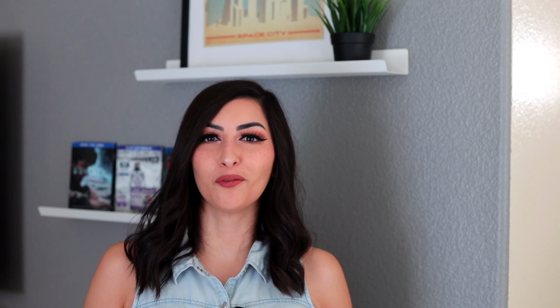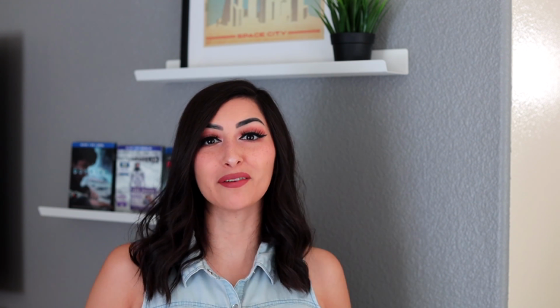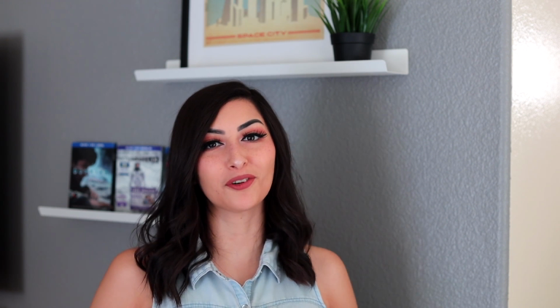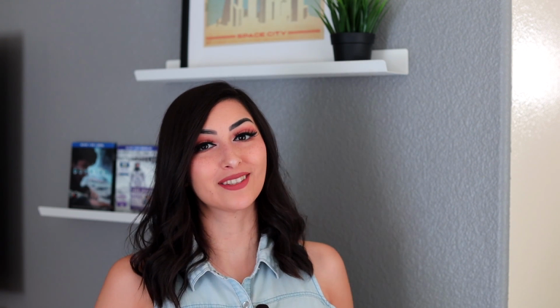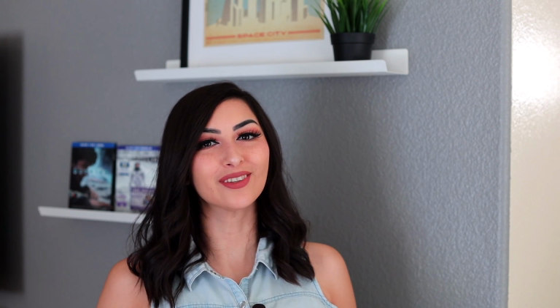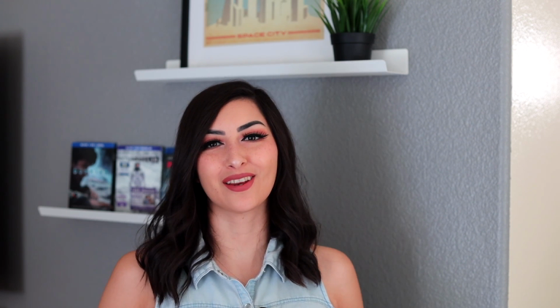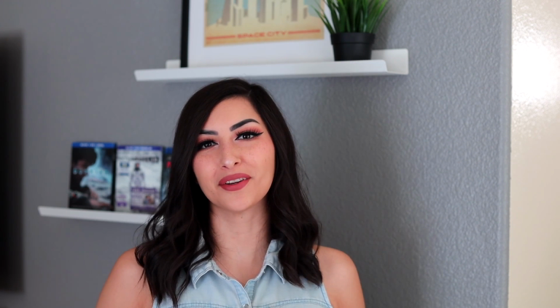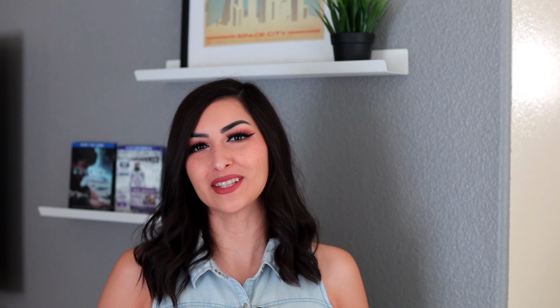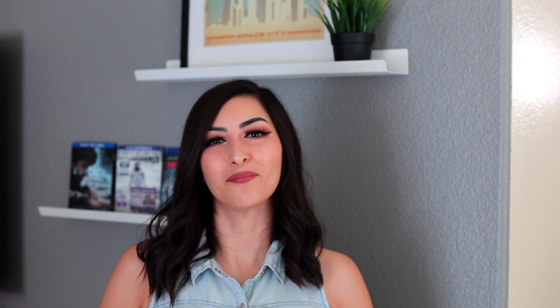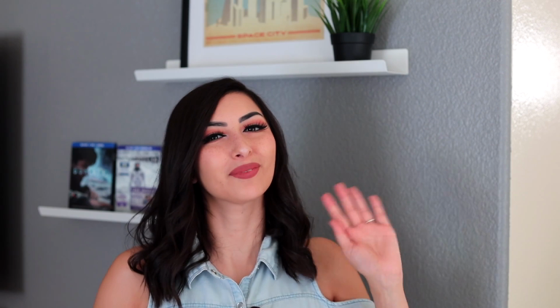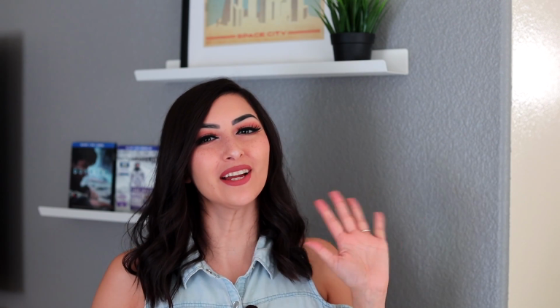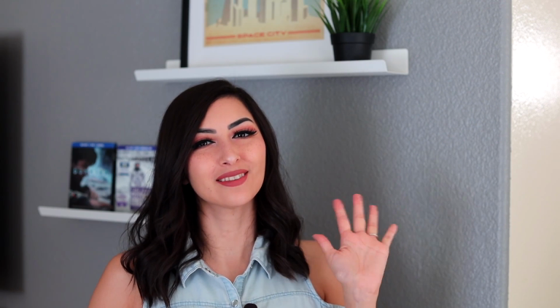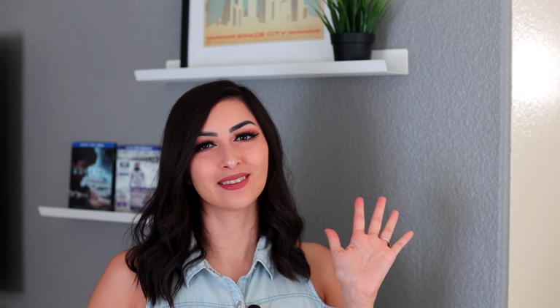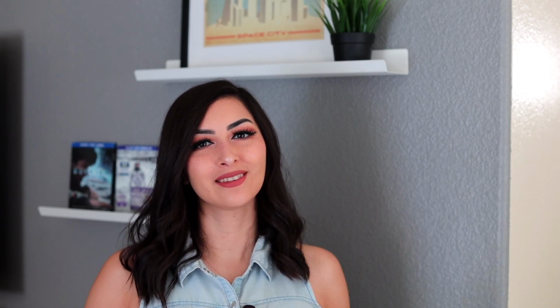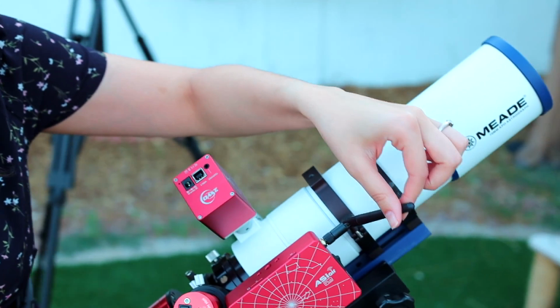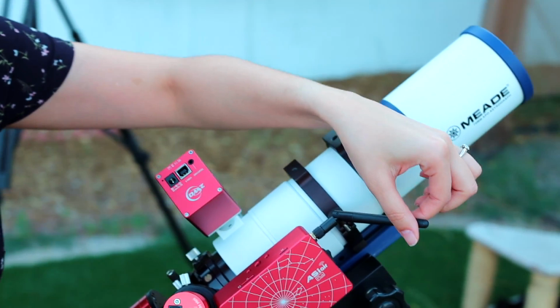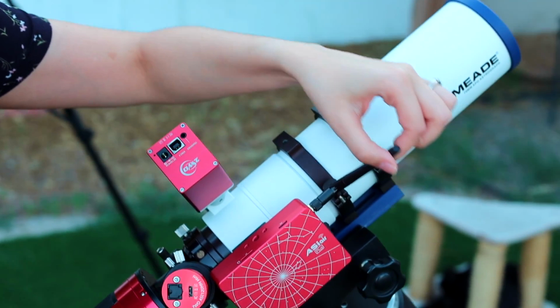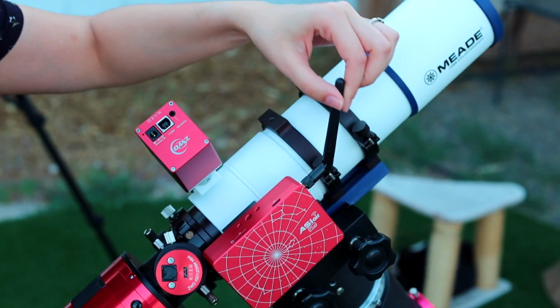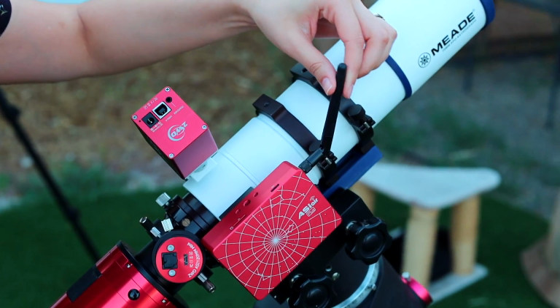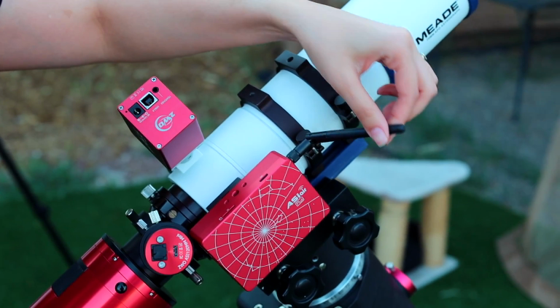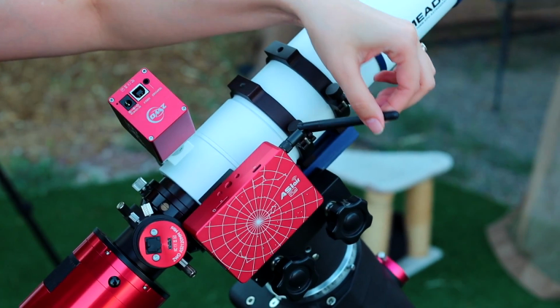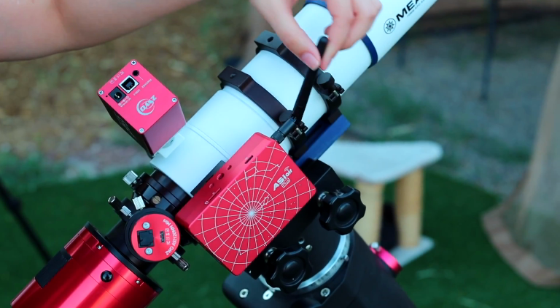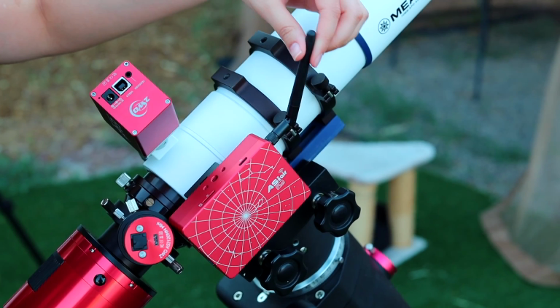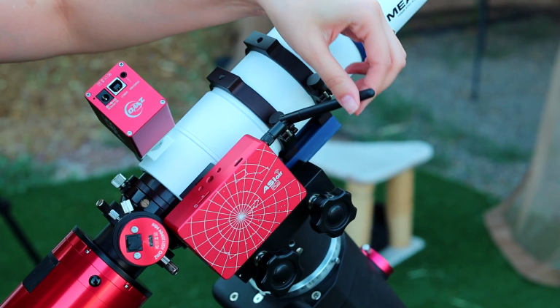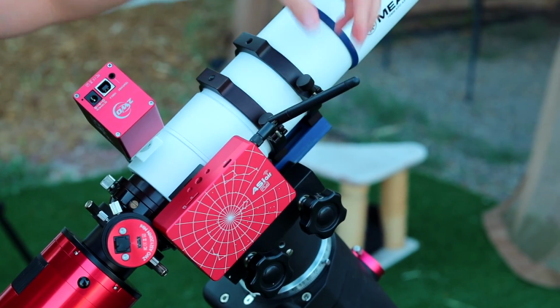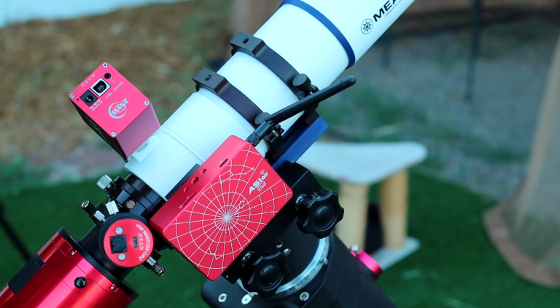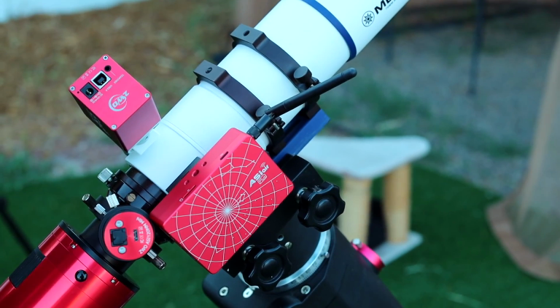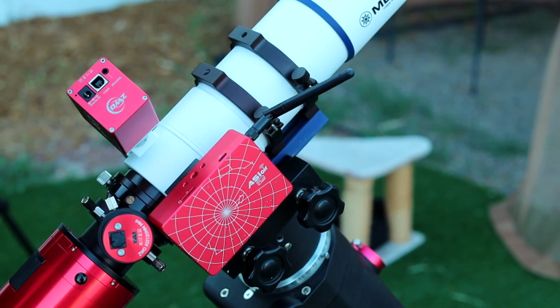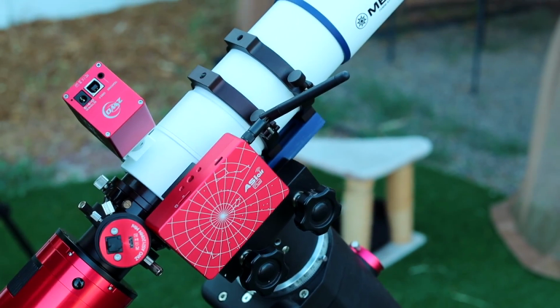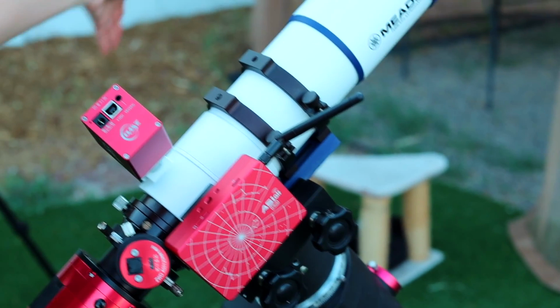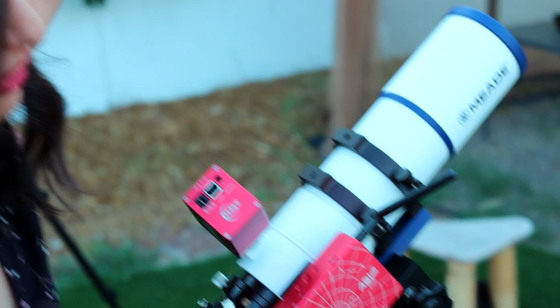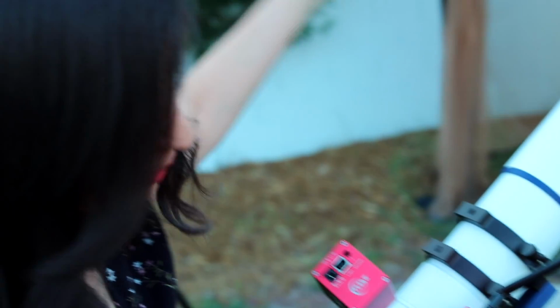Hopefully I'll have something for you guys soon, and I'll catch you guys next time. Clear skies! Can you think of more improvements that can be made to the design? Leave them in the comments, and who knows — ZWO may take note of your ideas.